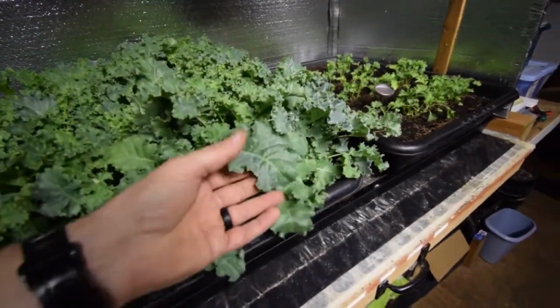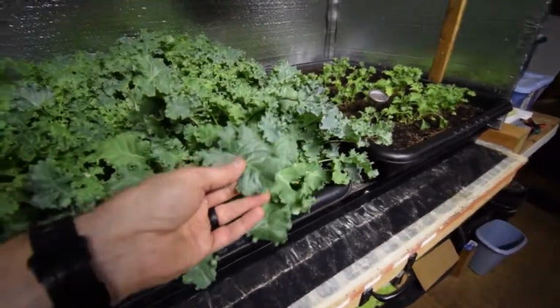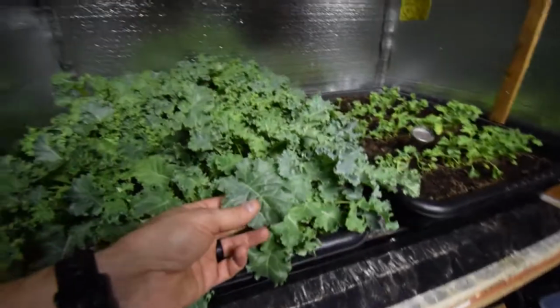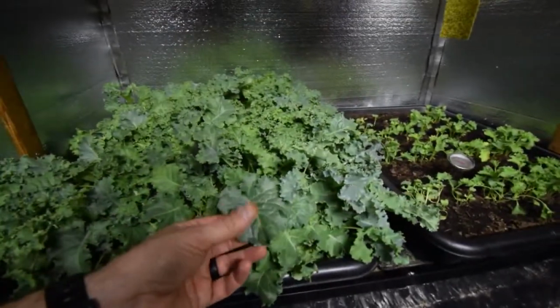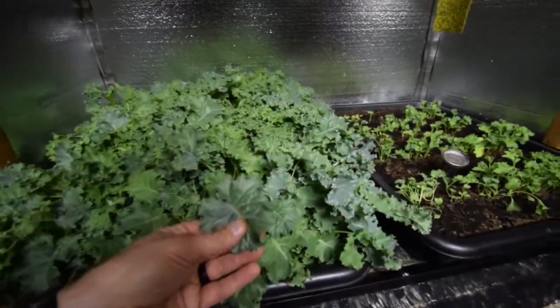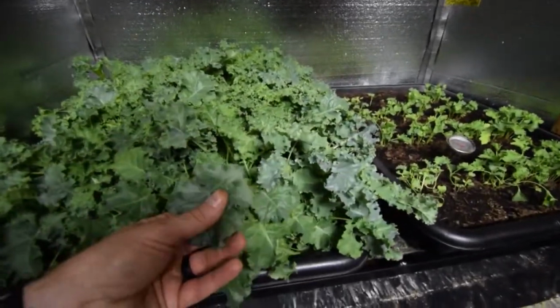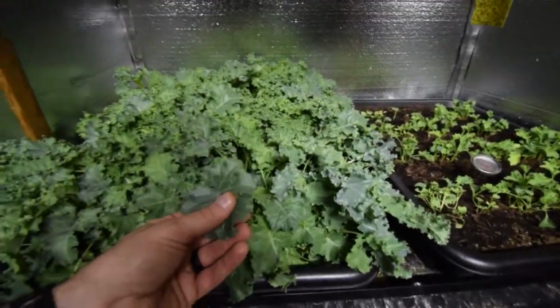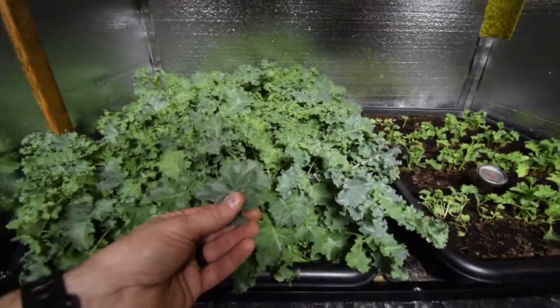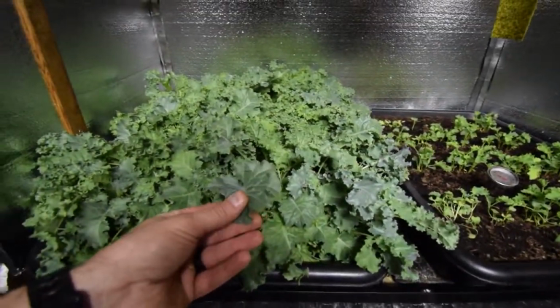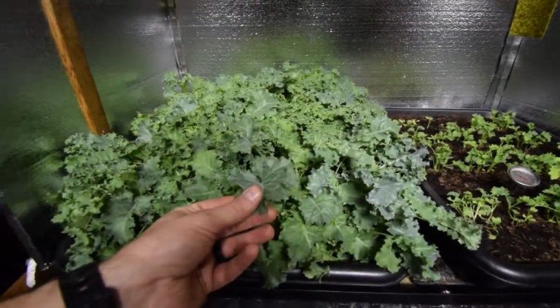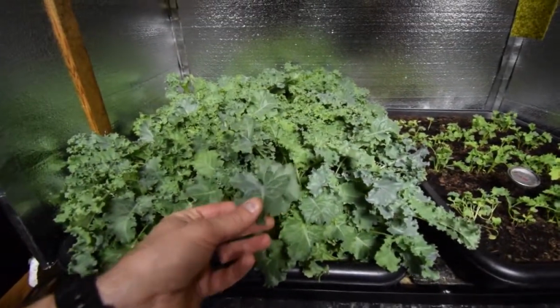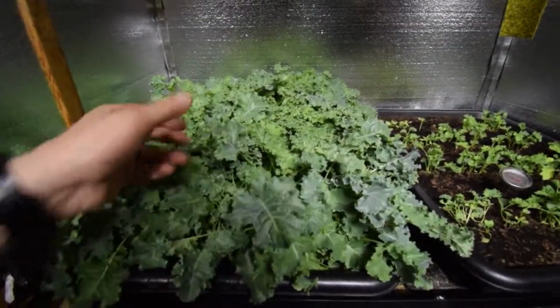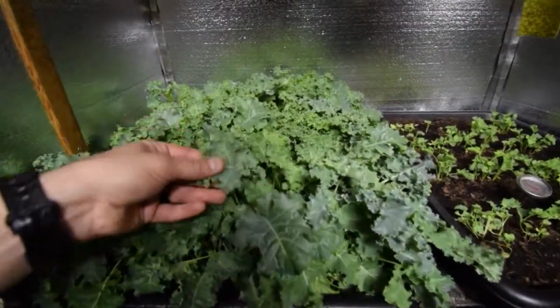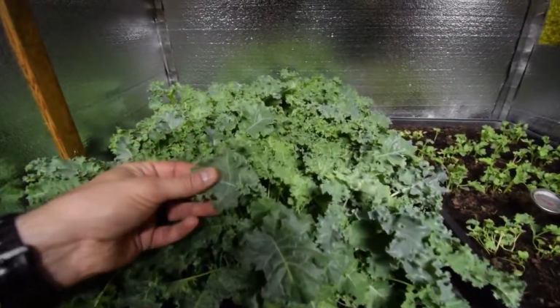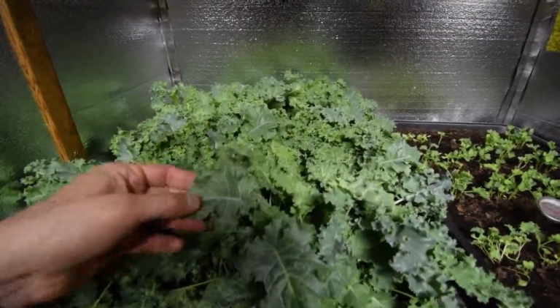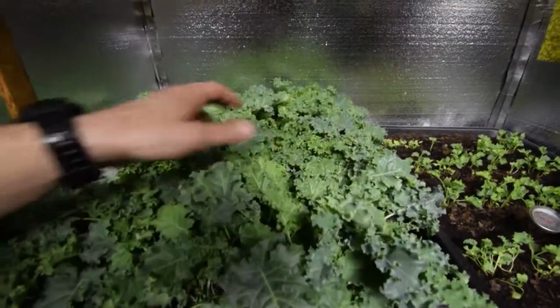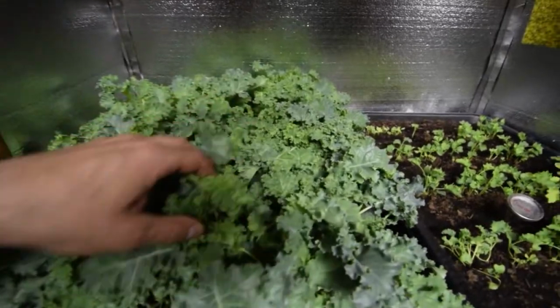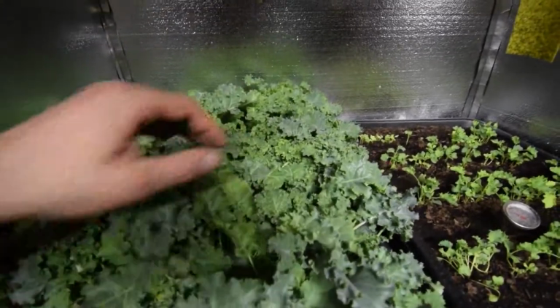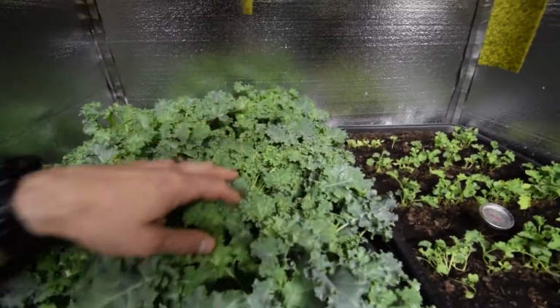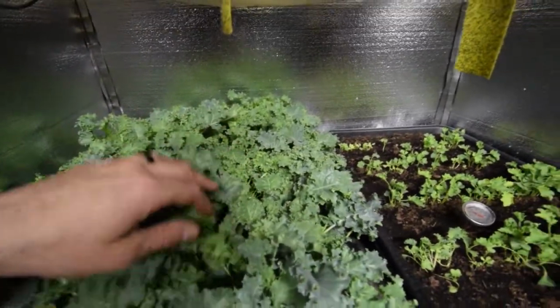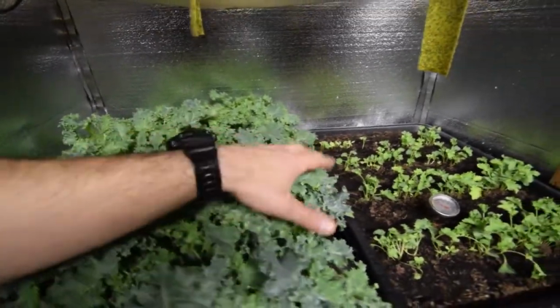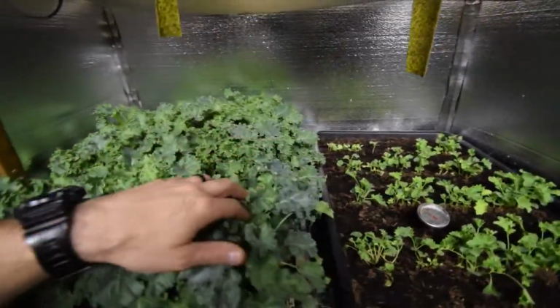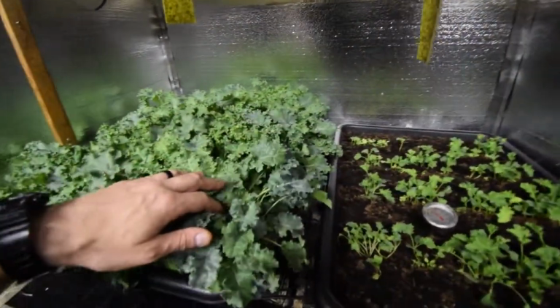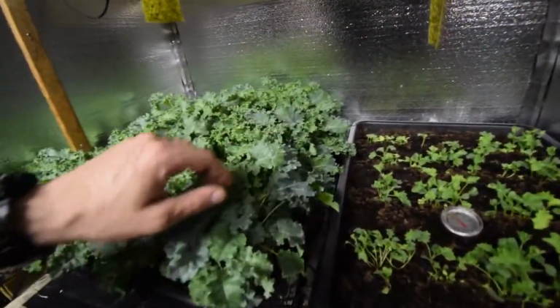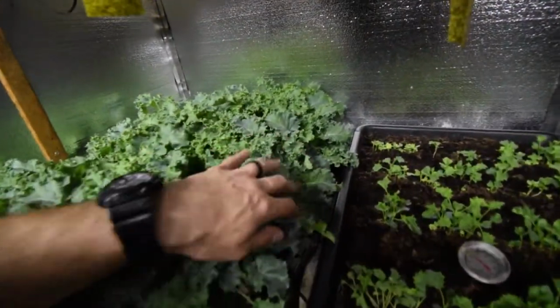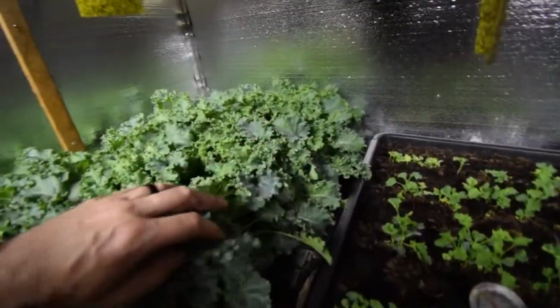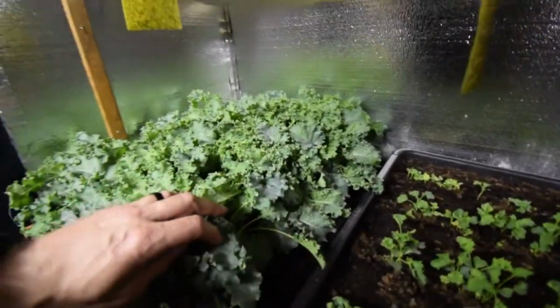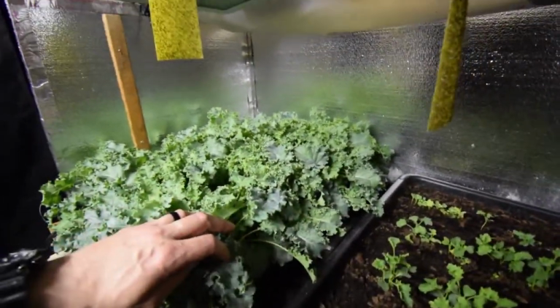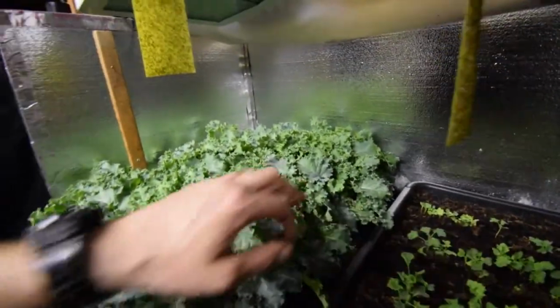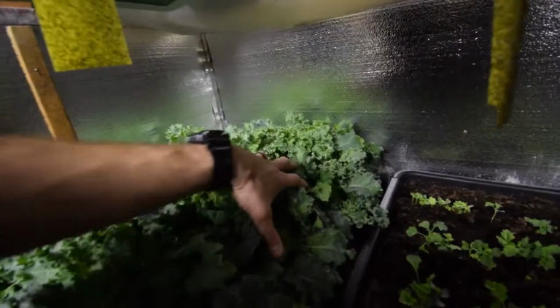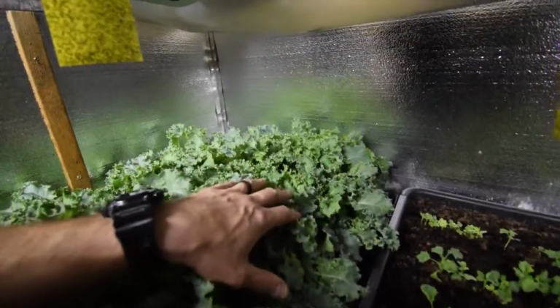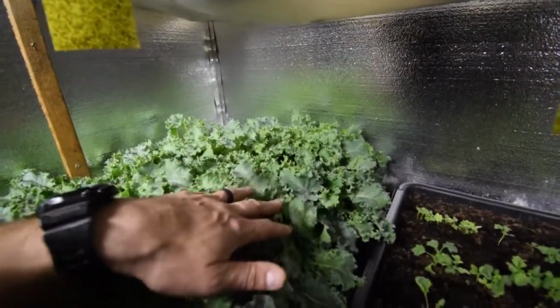And it's really good. I just love it. It's a nice soft kale, really good for salads. I told Paula that we had some kale ready for harvest today and she was pretty excited about dinner tonight because this is what we're going to have.